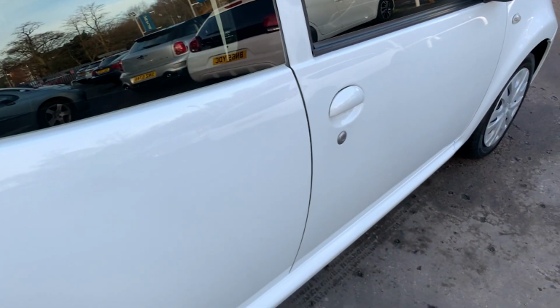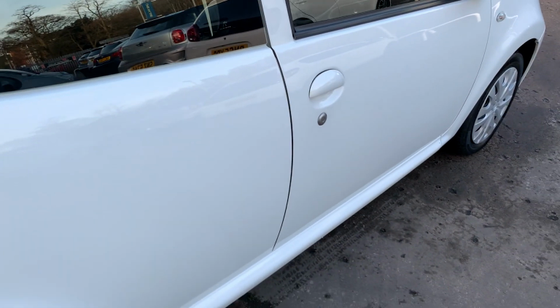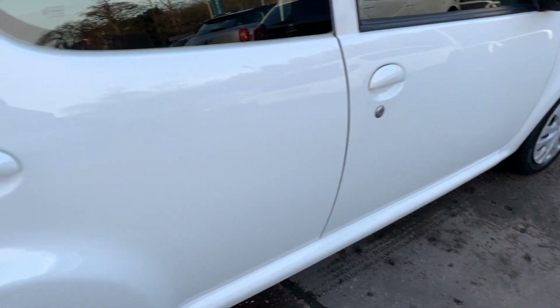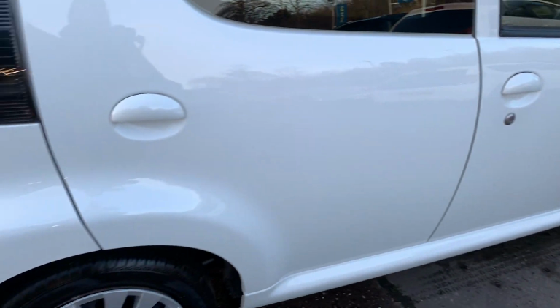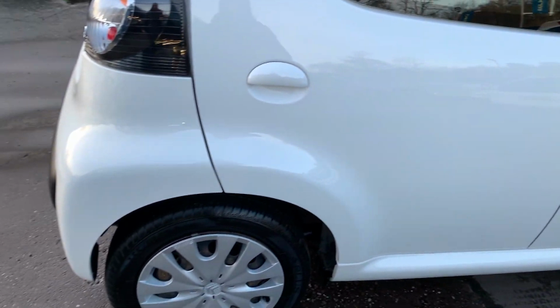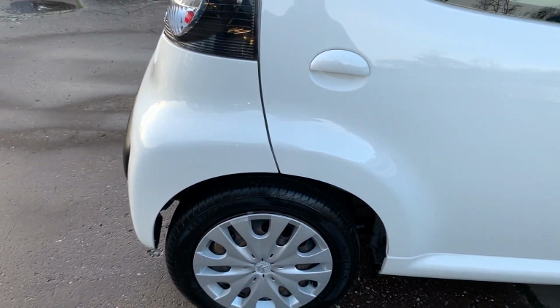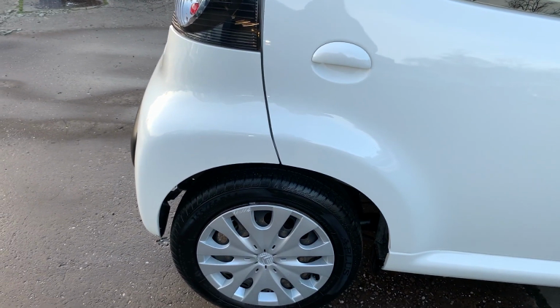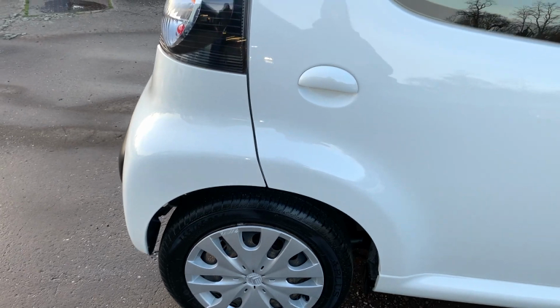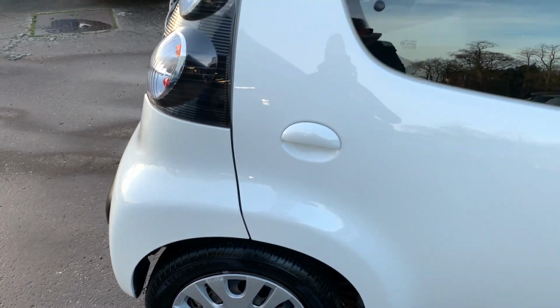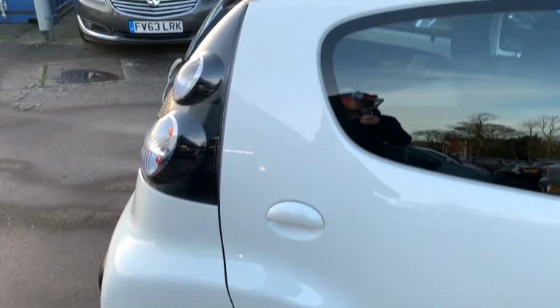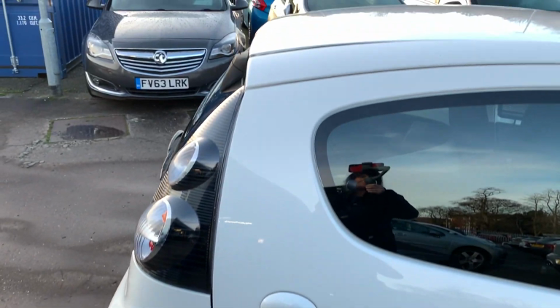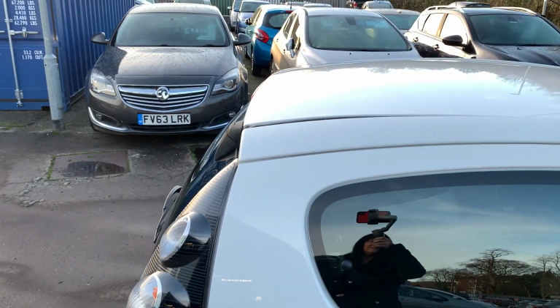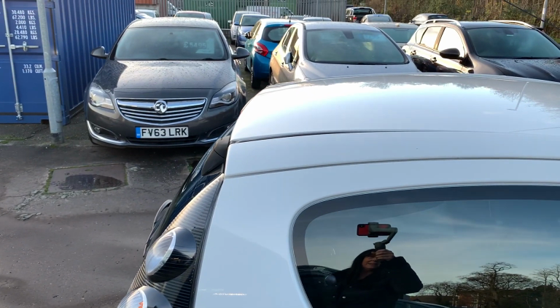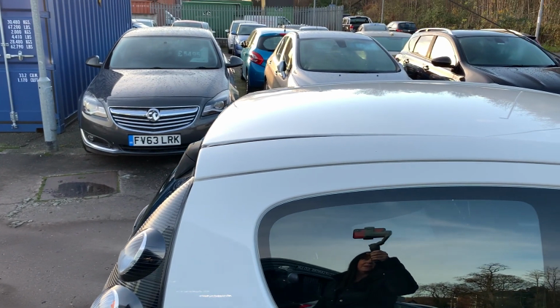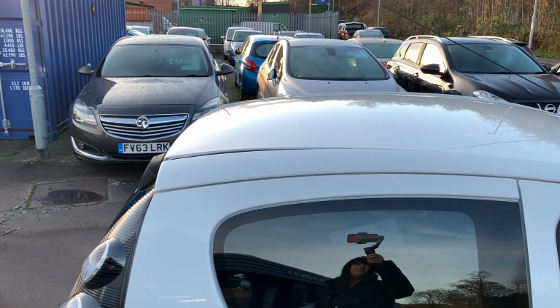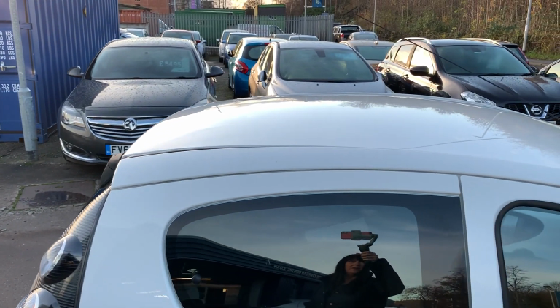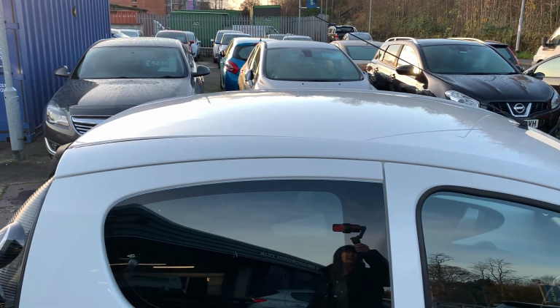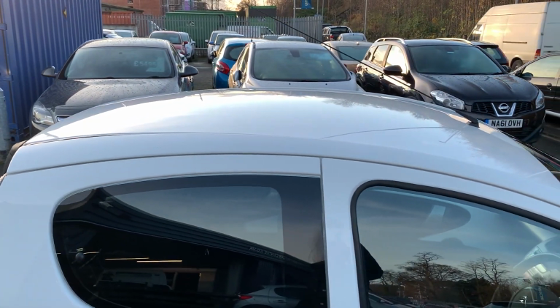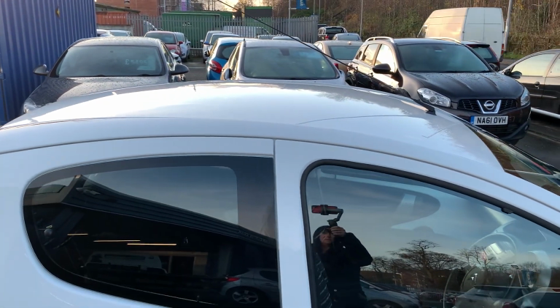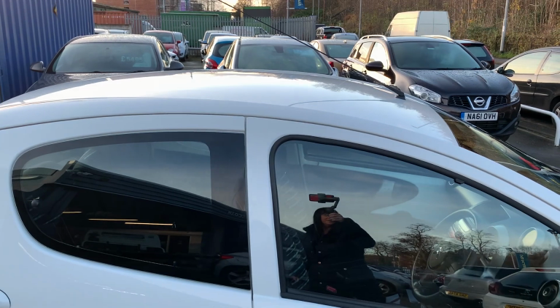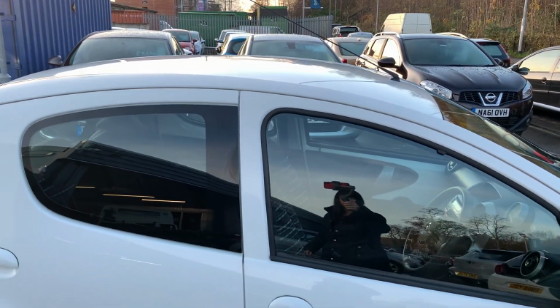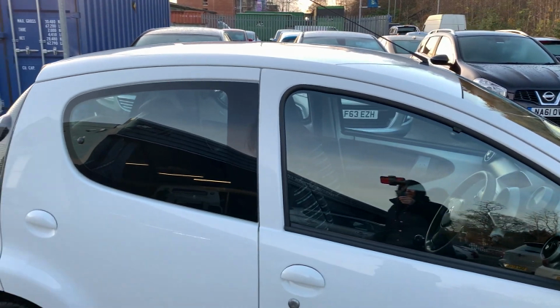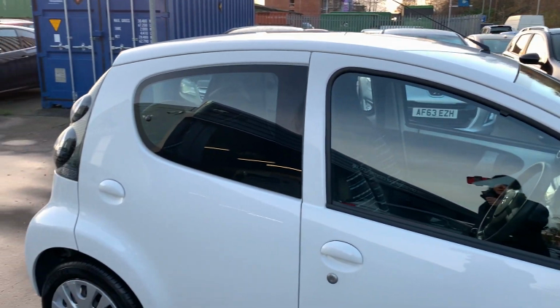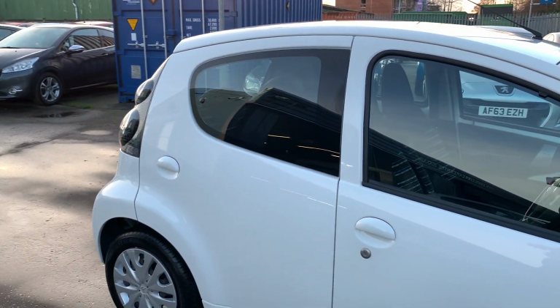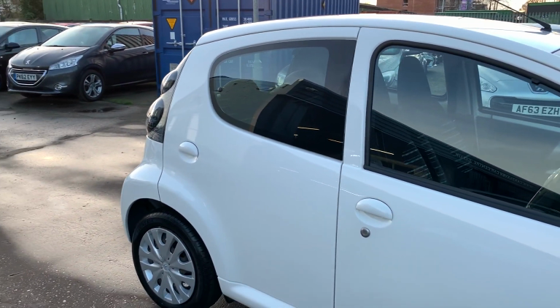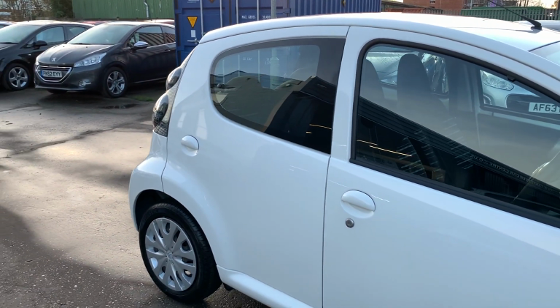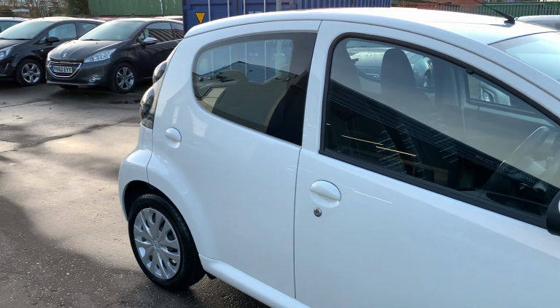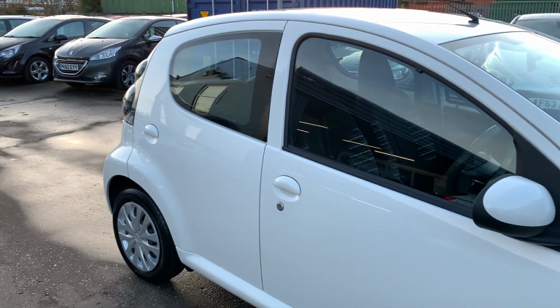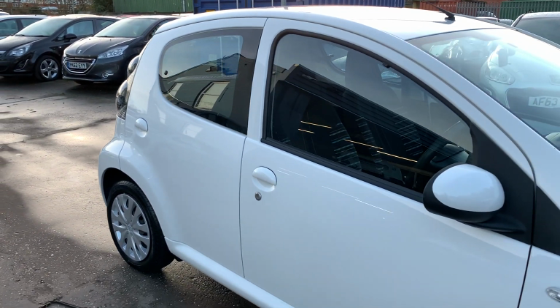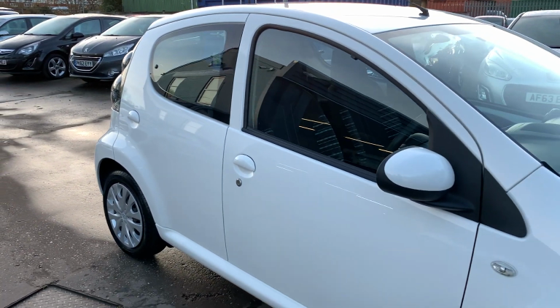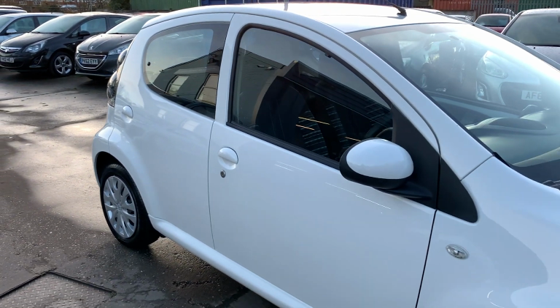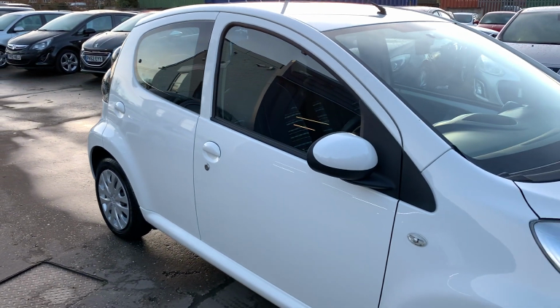We'll MOT and service the car for you when it's sold. Part exchange is welcome, and finance is available via our online calculator. The car's been HPI and mileage checked, and we also include a free 12 month AA membership.